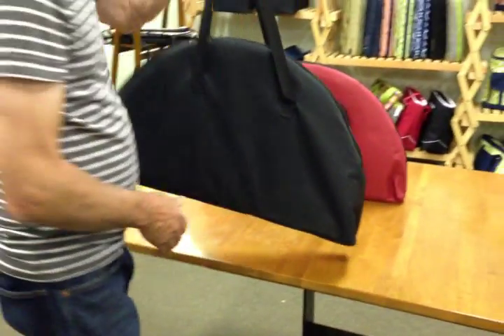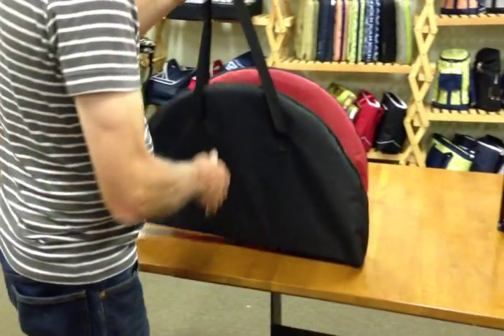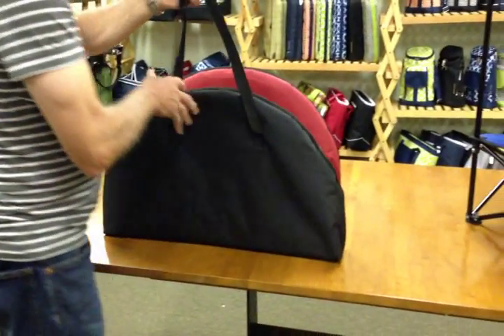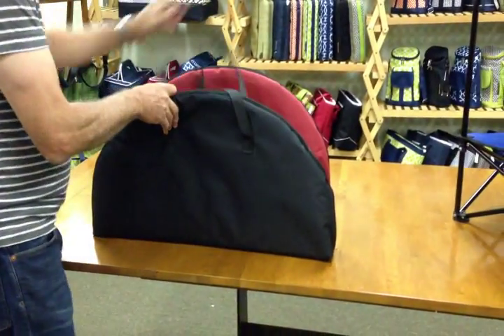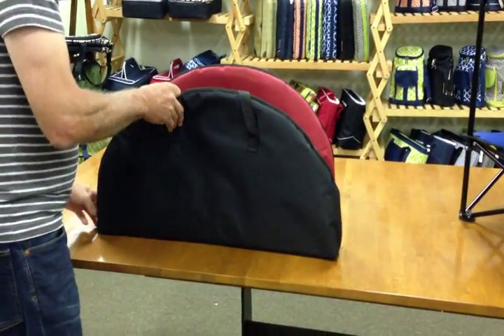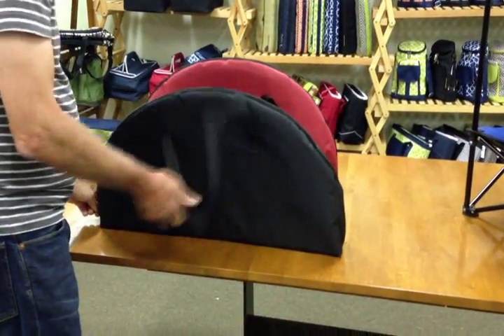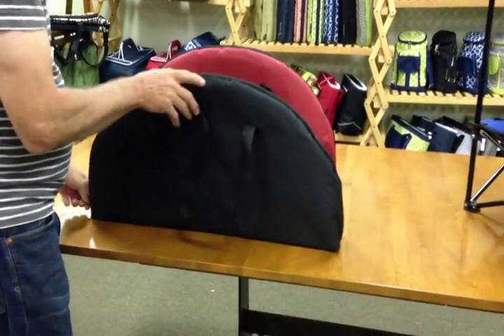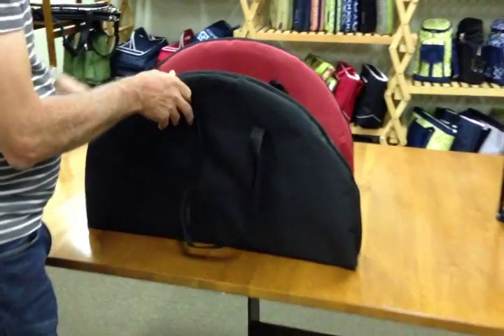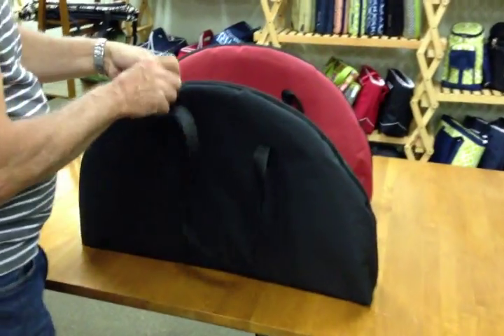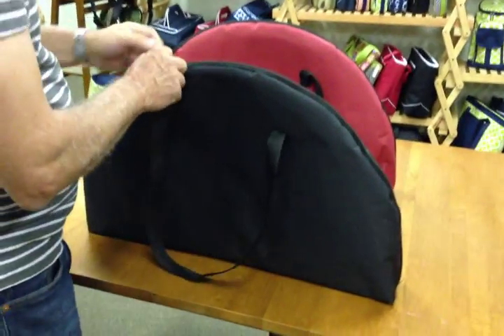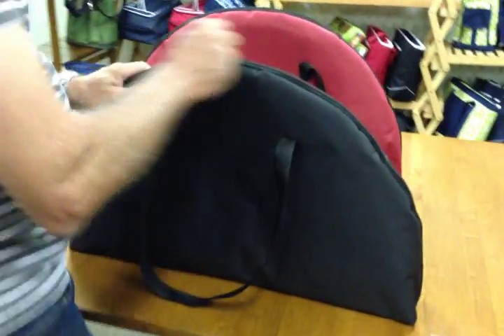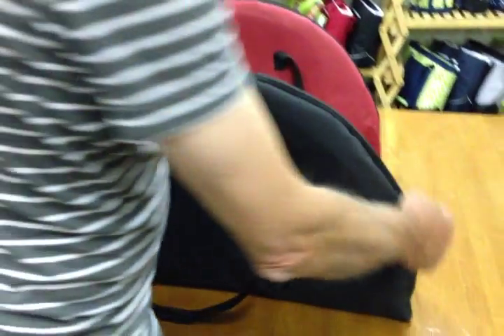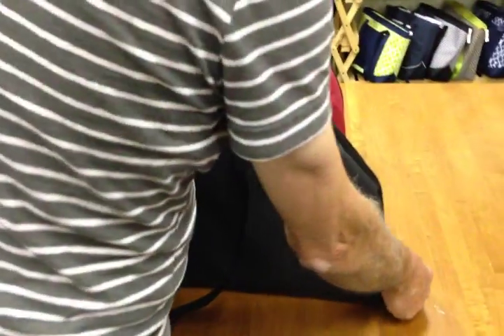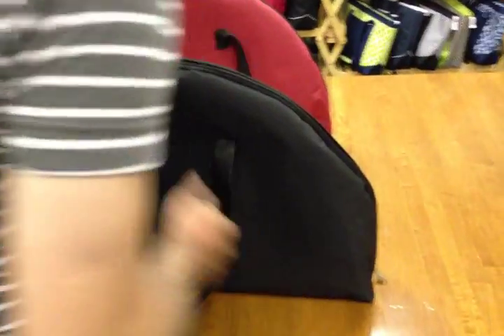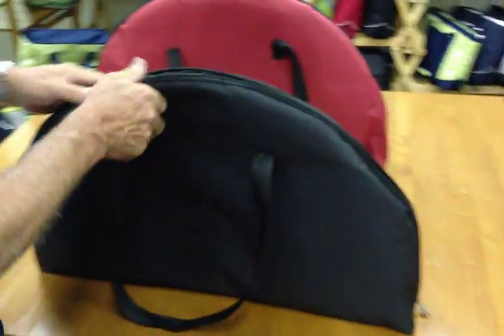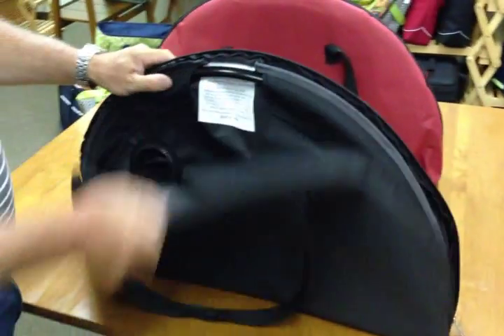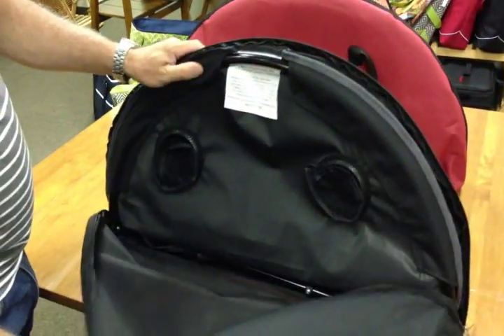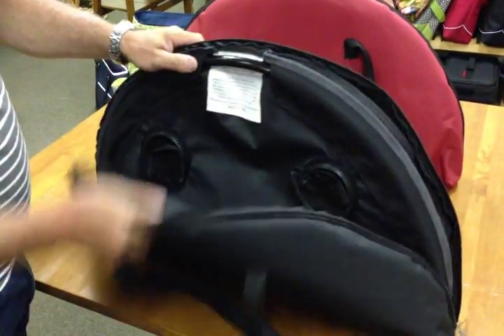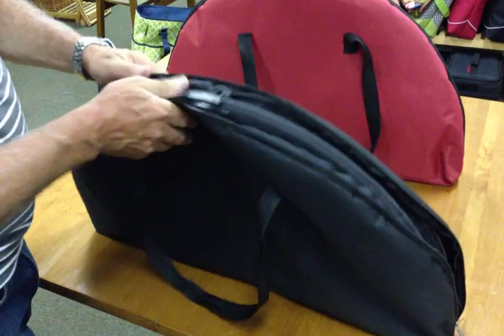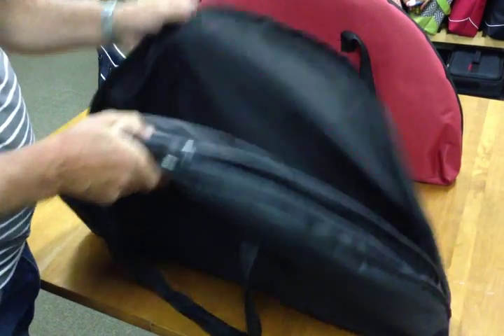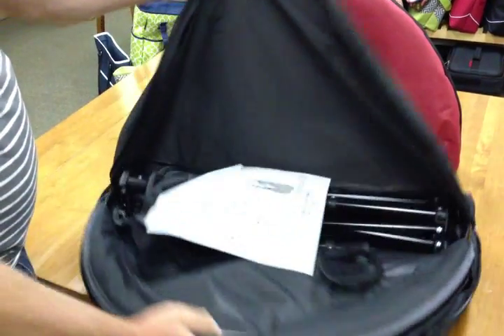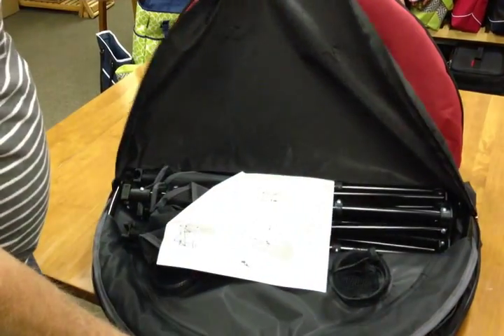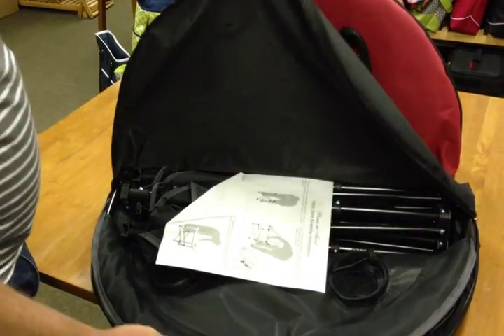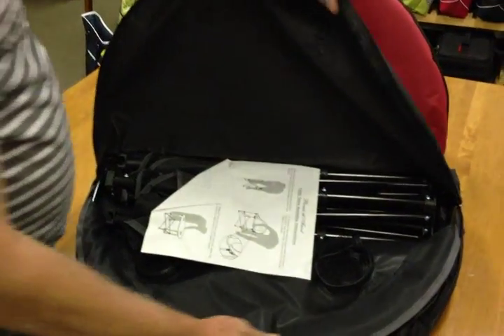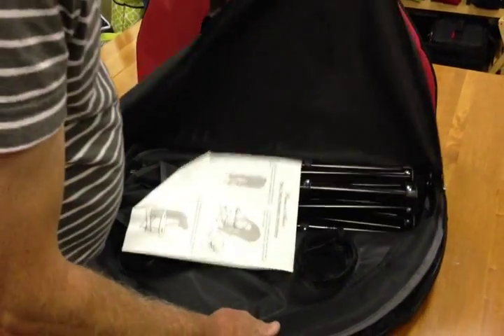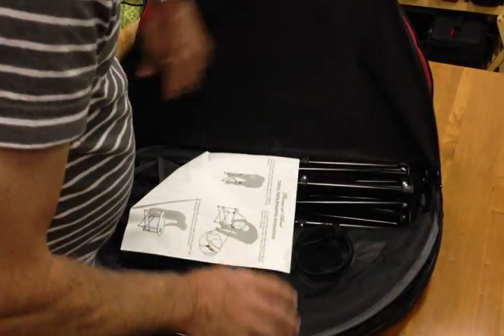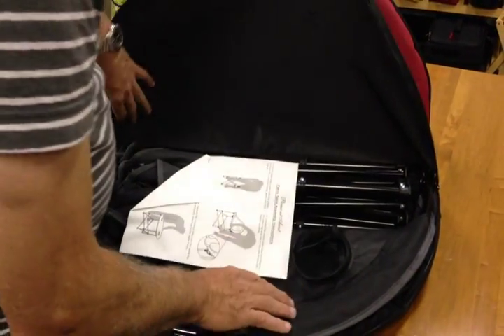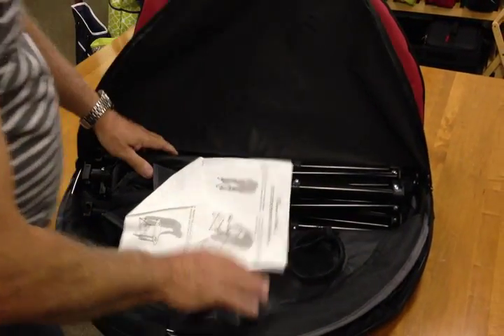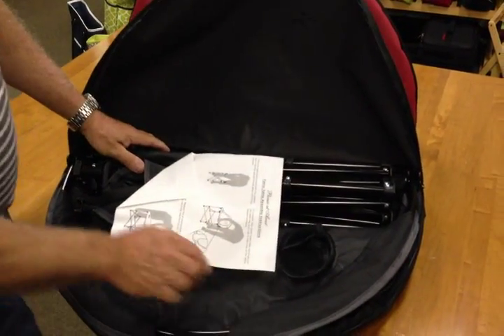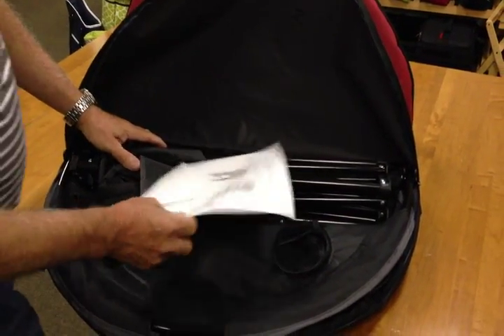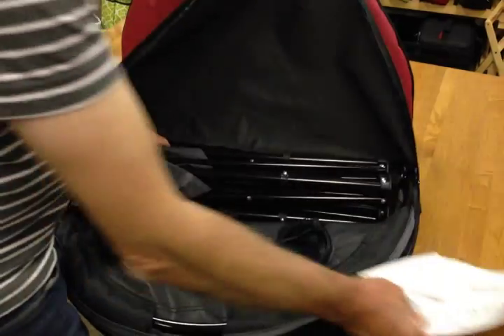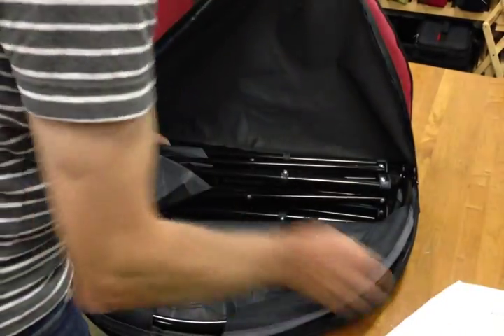When you get the bag to where you want it to be, you unzip it. Once you unzip, you'll find inside the contents, which is the lid, the table, plus the legs.